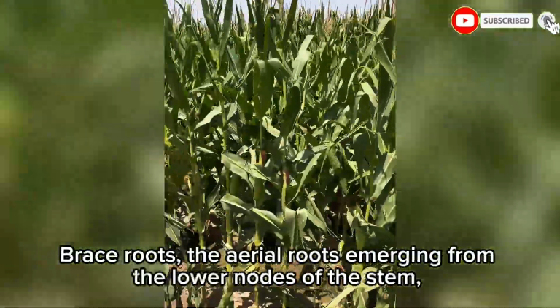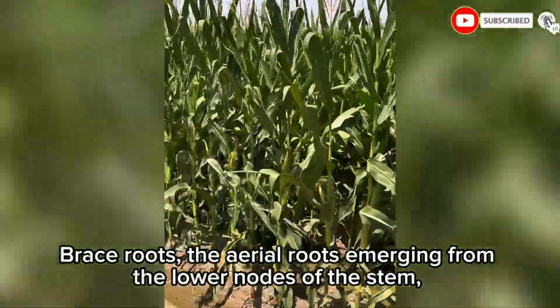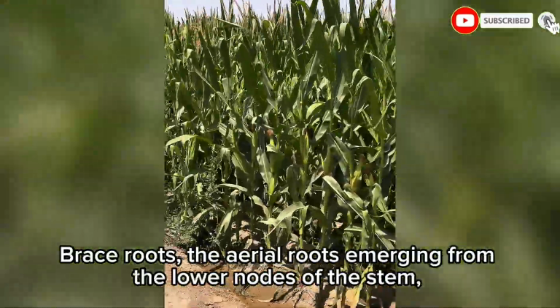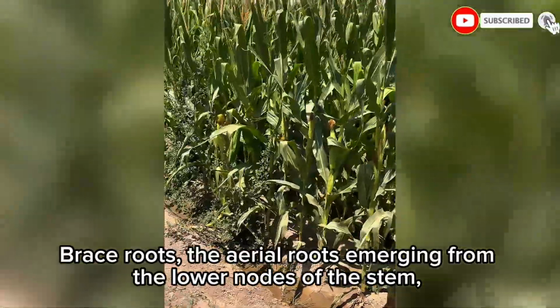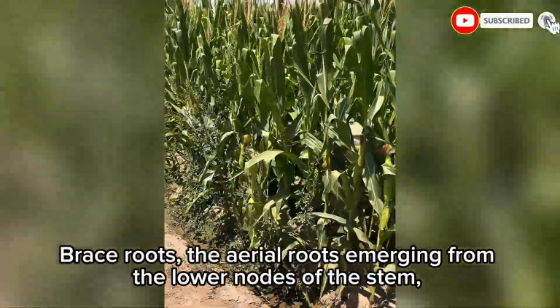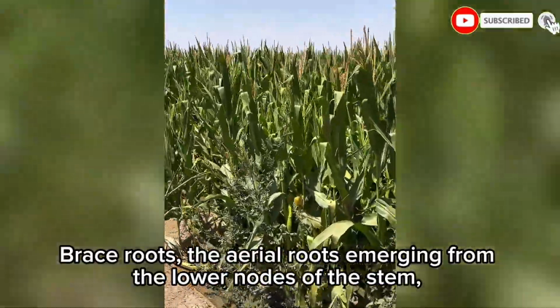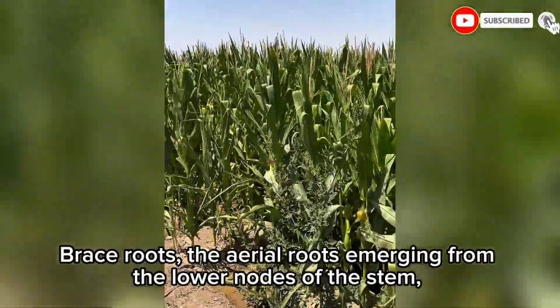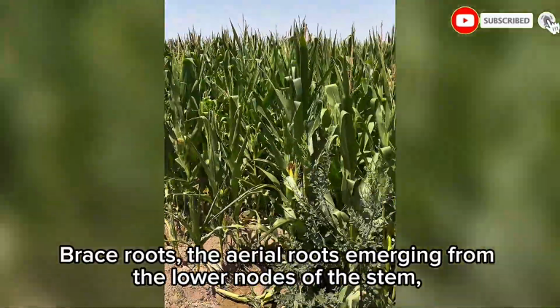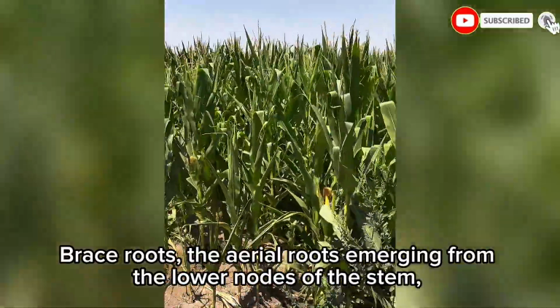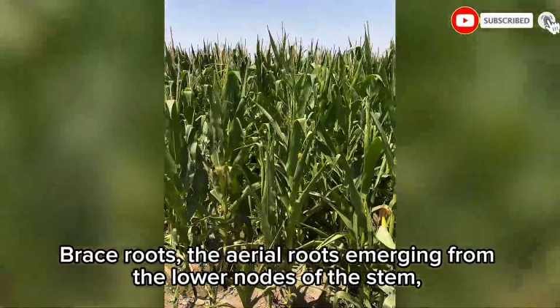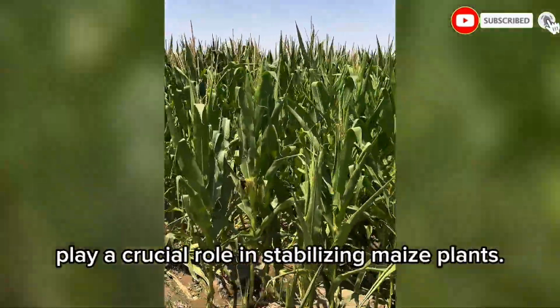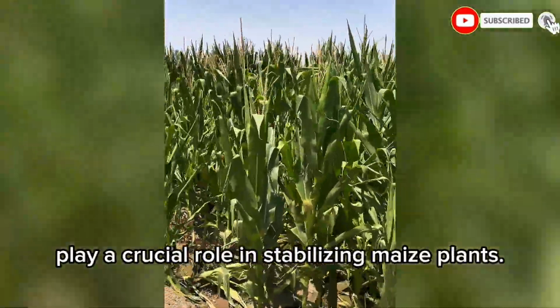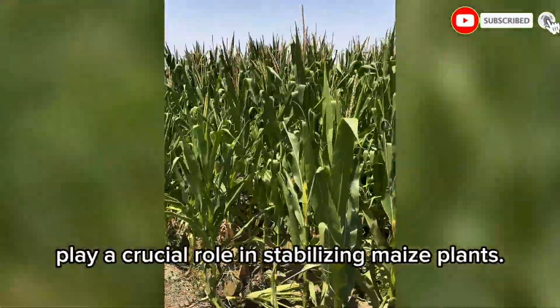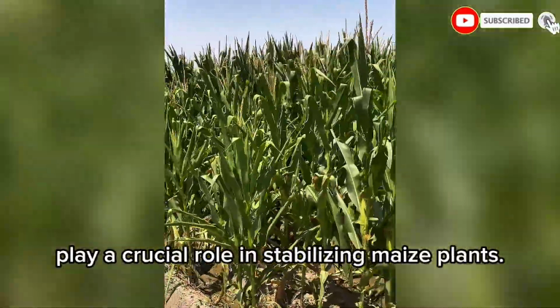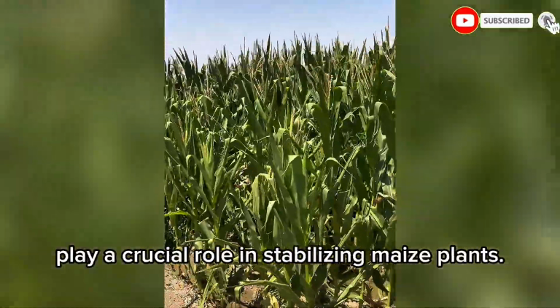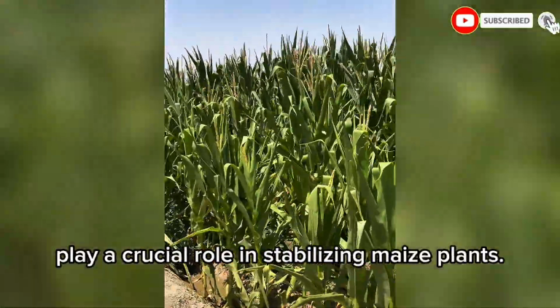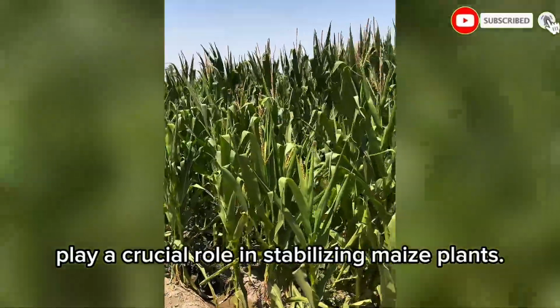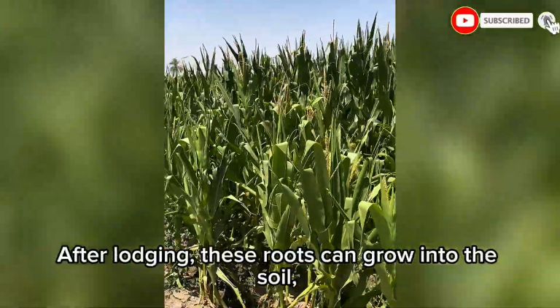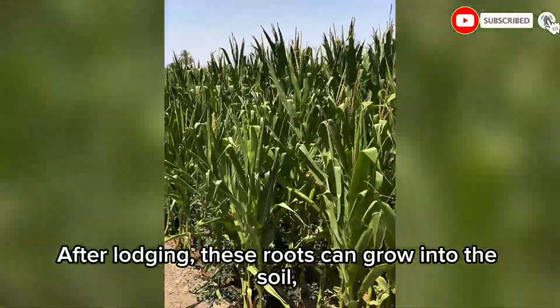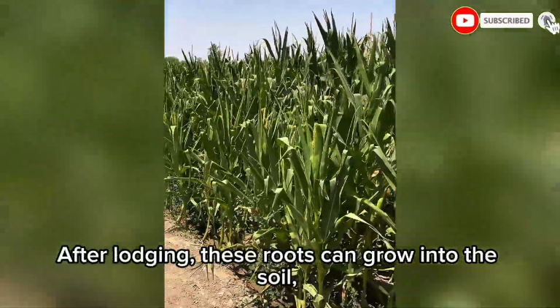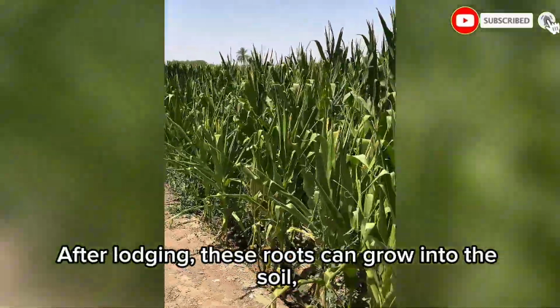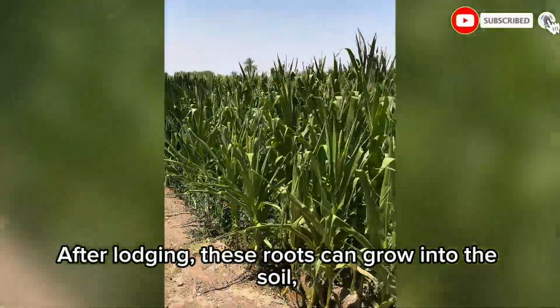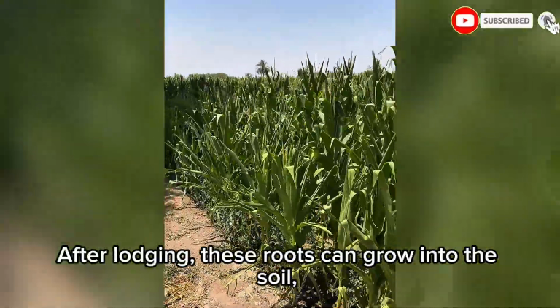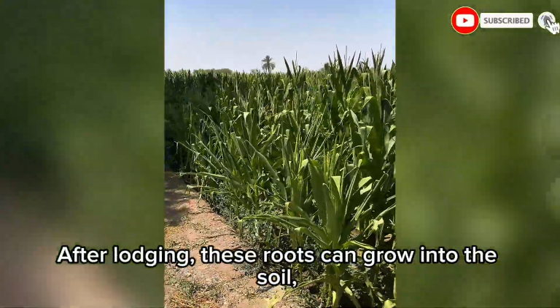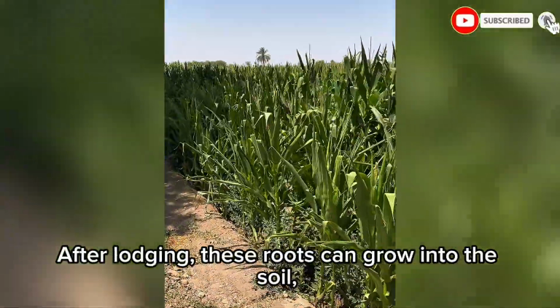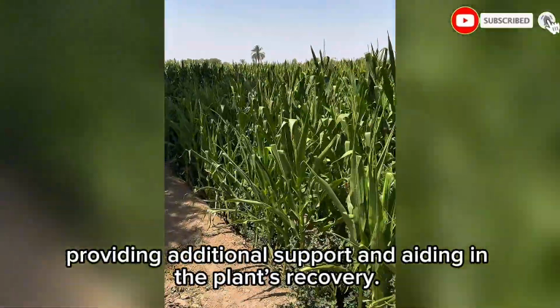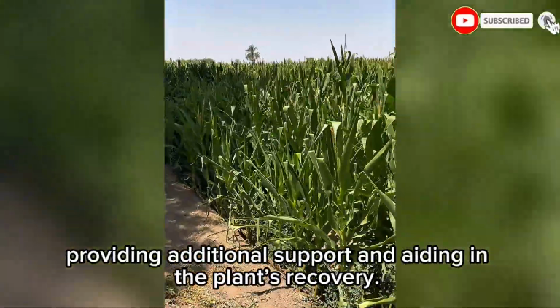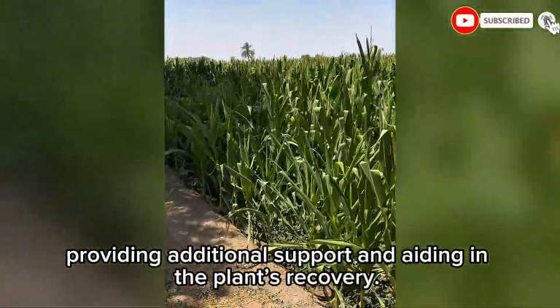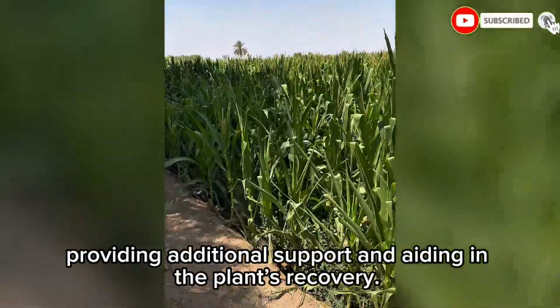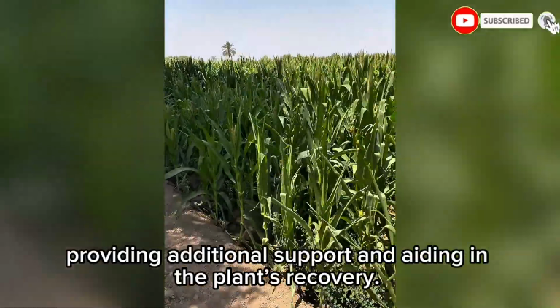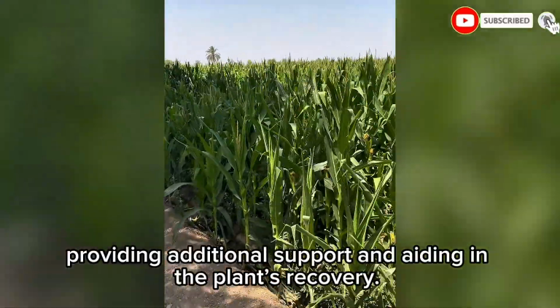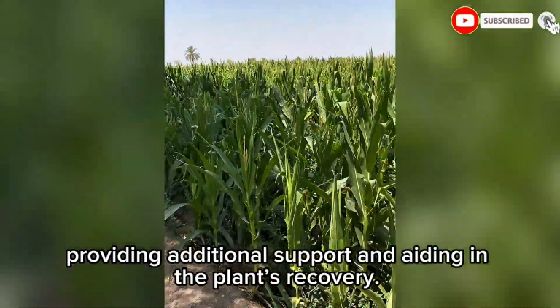Brace roots — the aerial roots emerging from the lower nodes of the stem — play a crucial role in stabilizing maize plants. After lodging, these roots can grow into the soil, providing additional support and aiding in the plant's recovery.